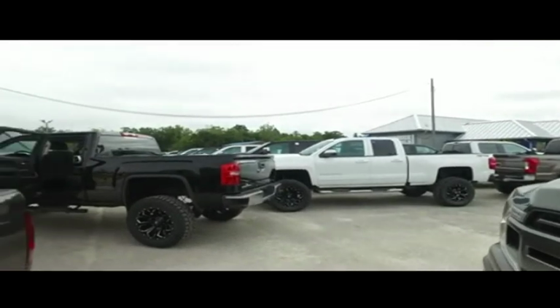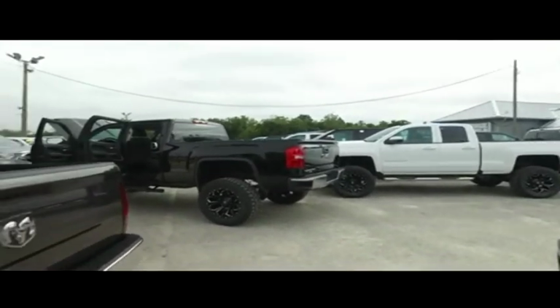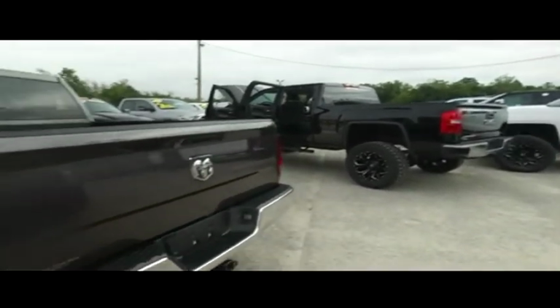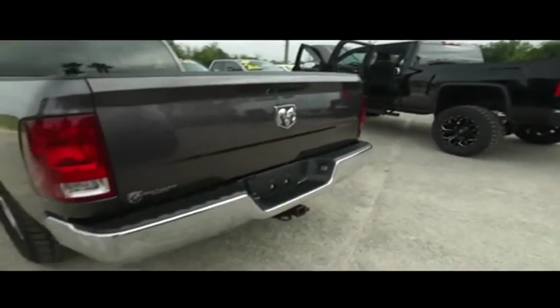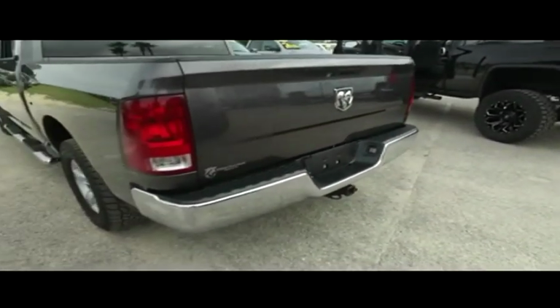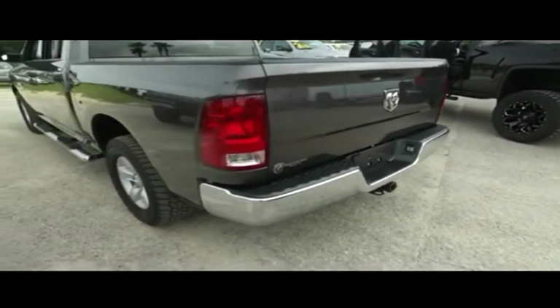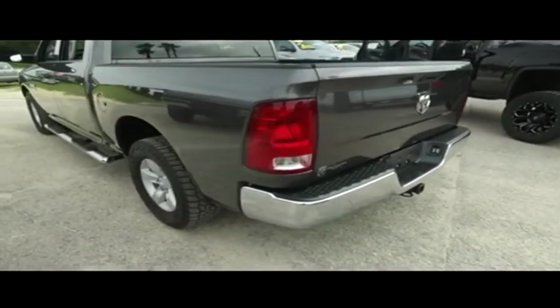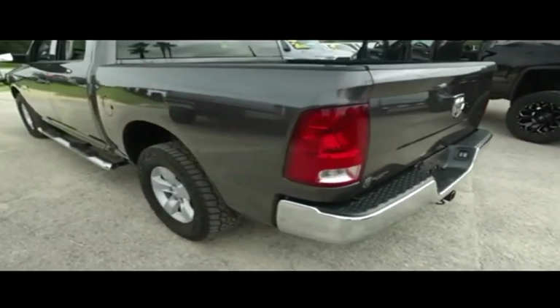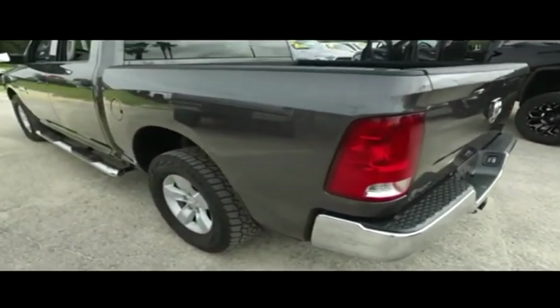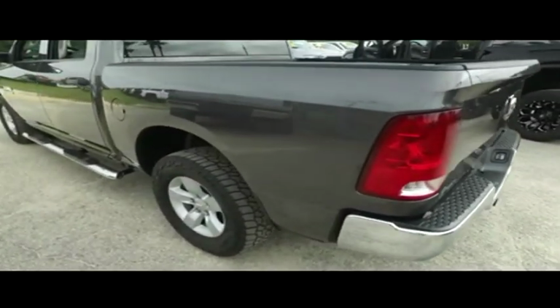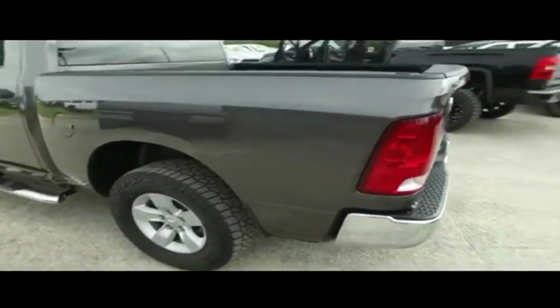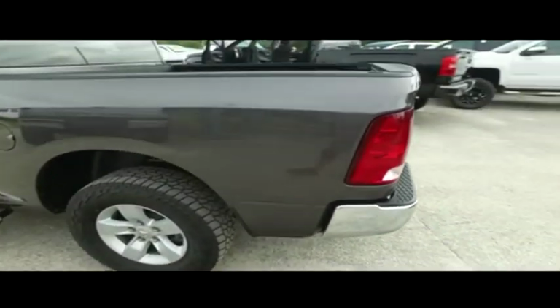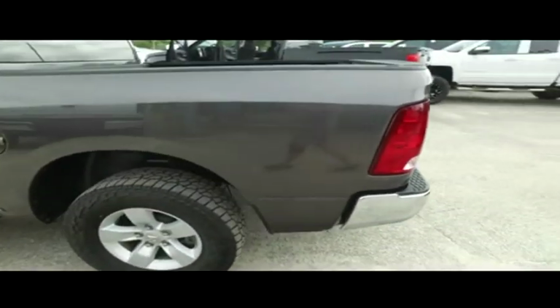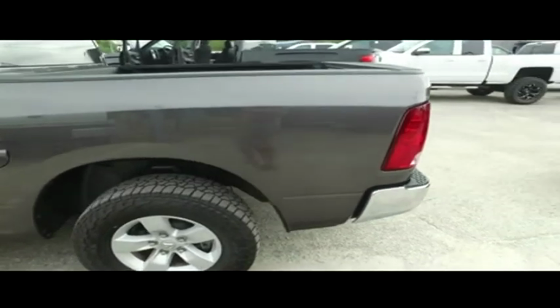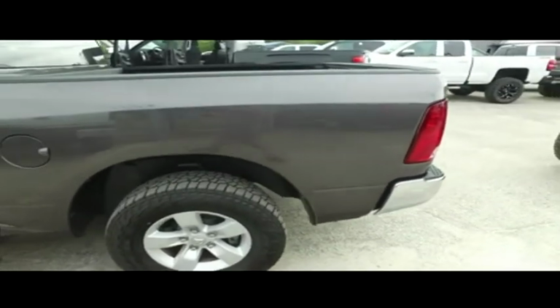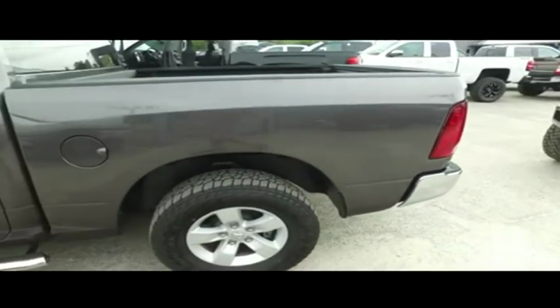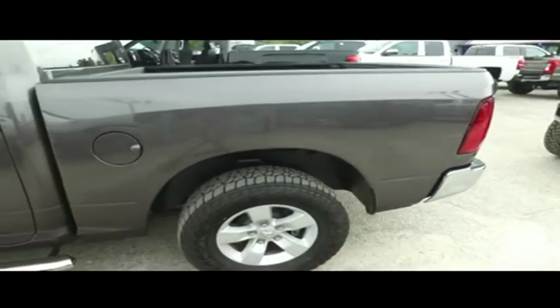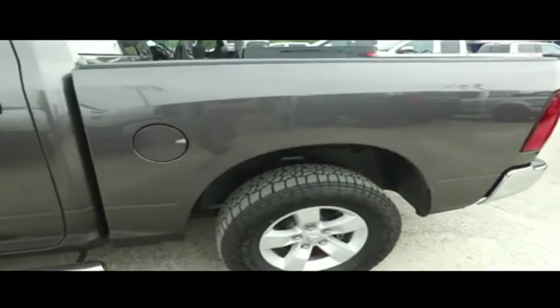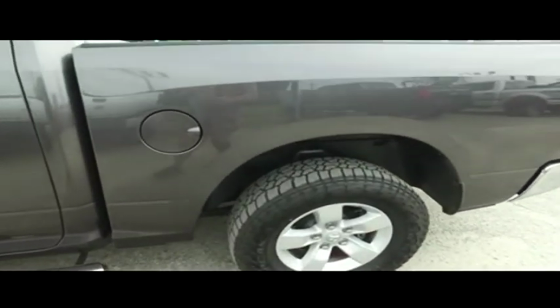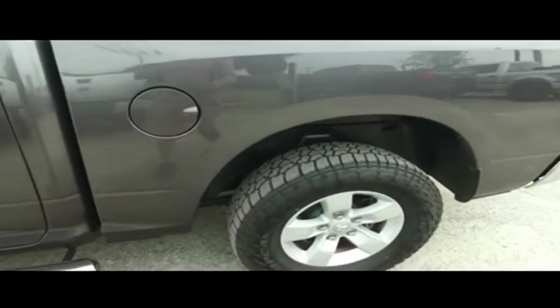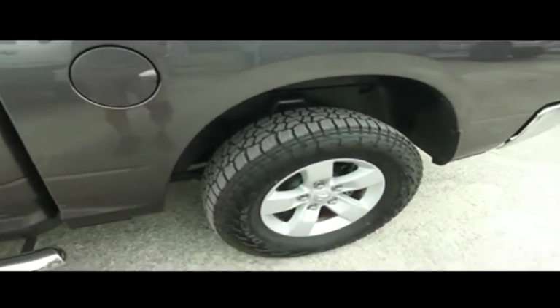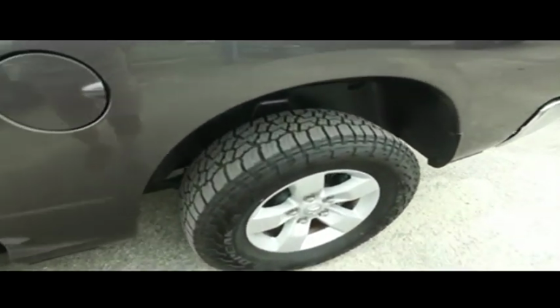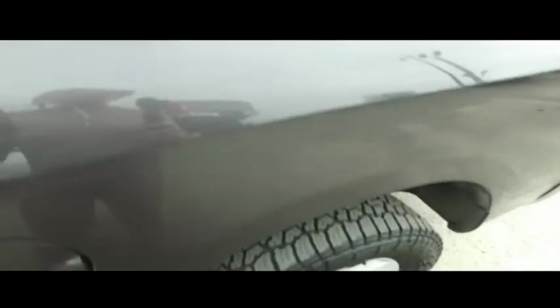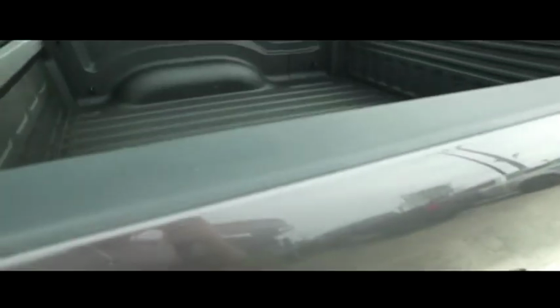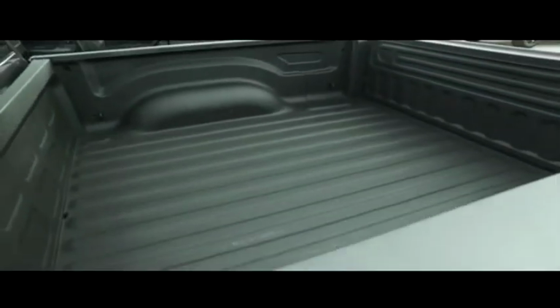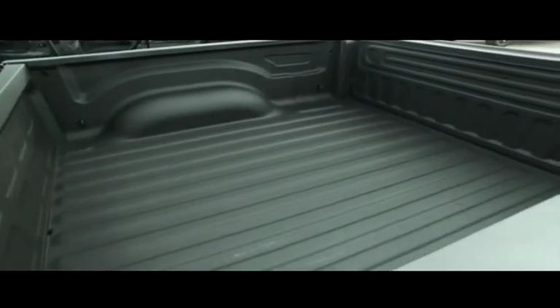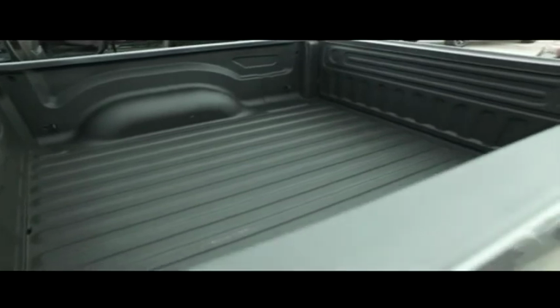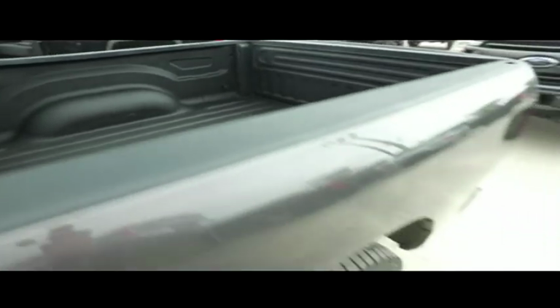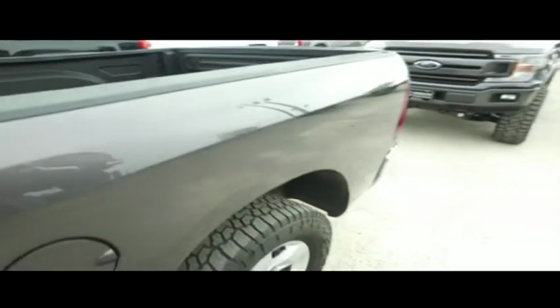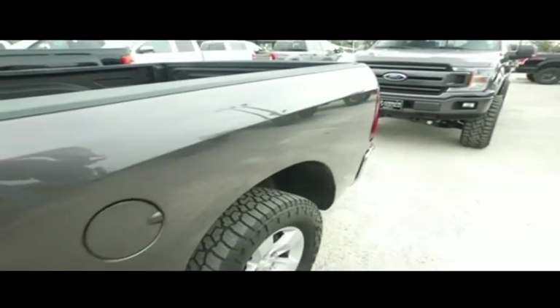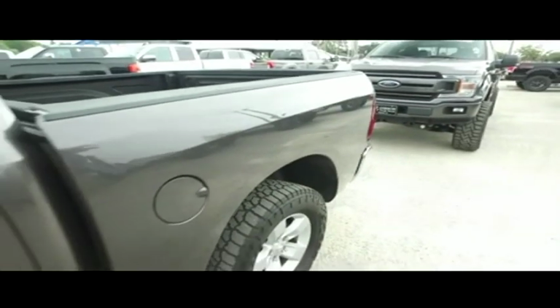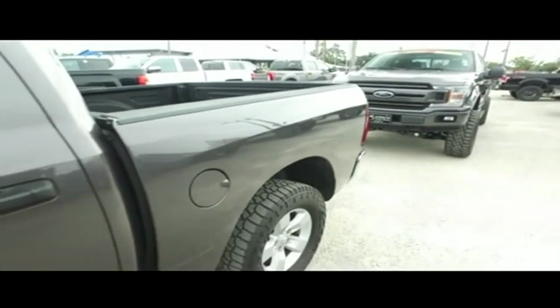Today, Gibson Truck World proudly presents this beautiful 2016 3.0 EcoDiesel Ram 1500 machine. You guys got this beautiful $500 spray-on bed liner, tow package alarm, and backup camera.